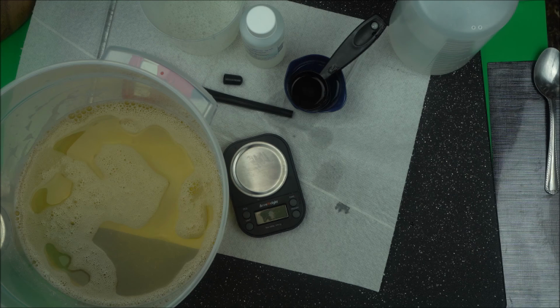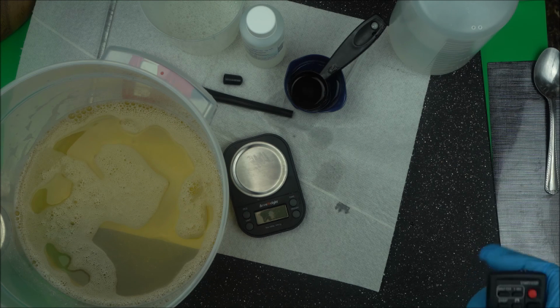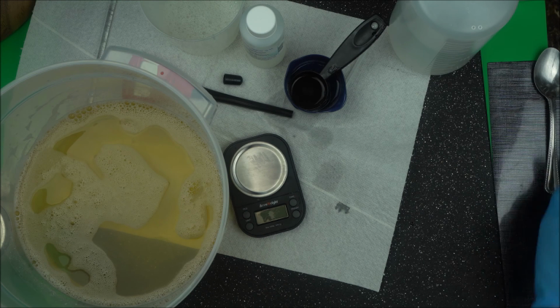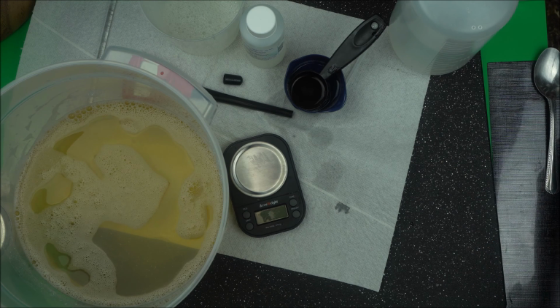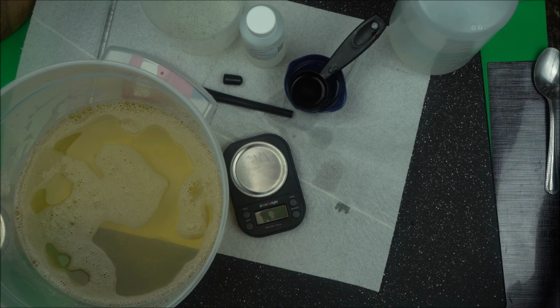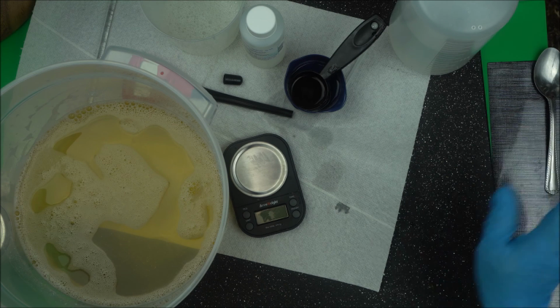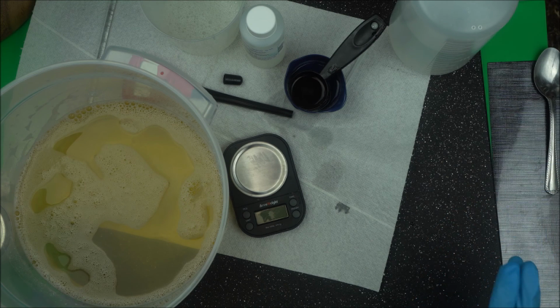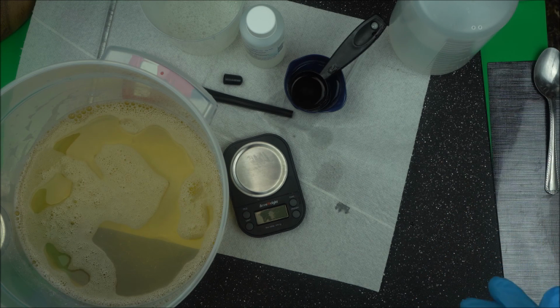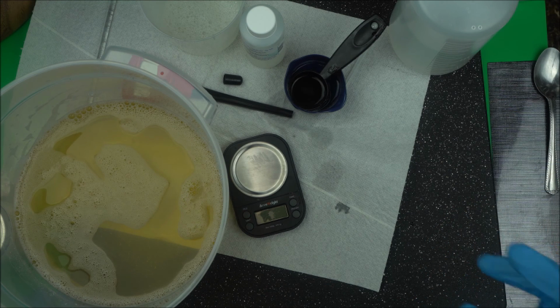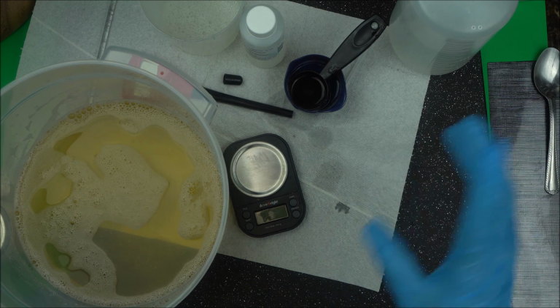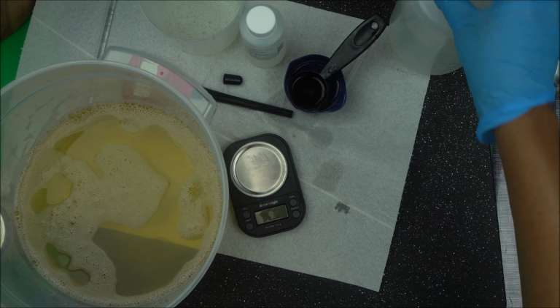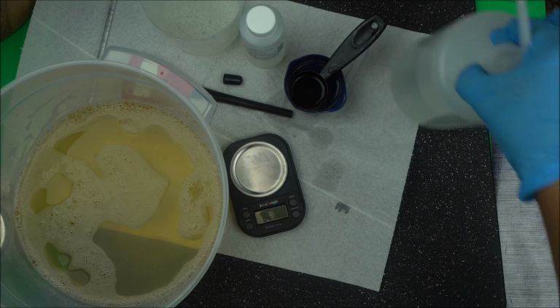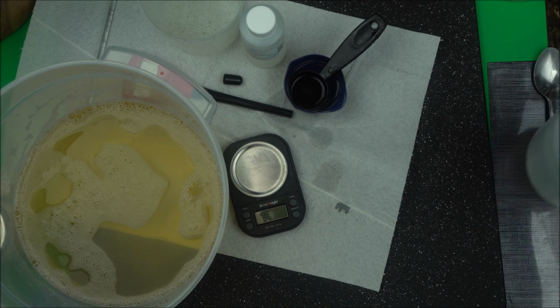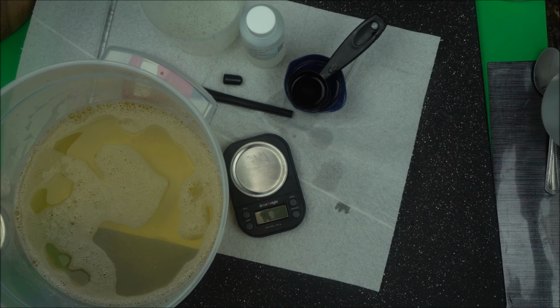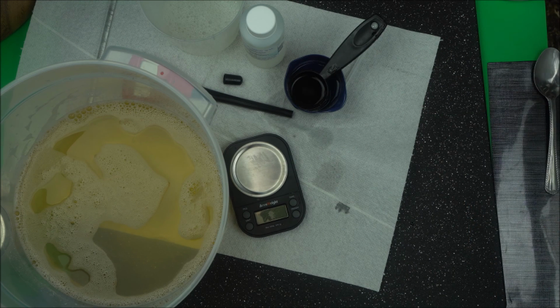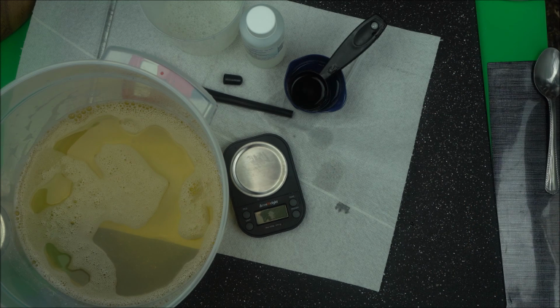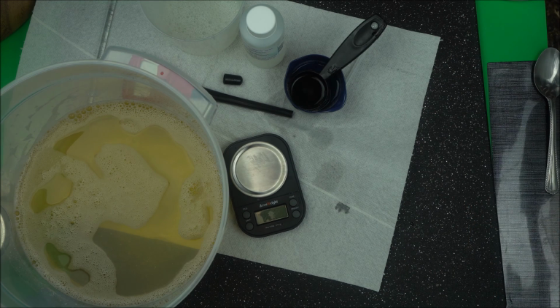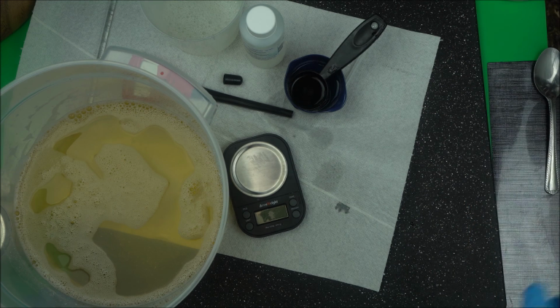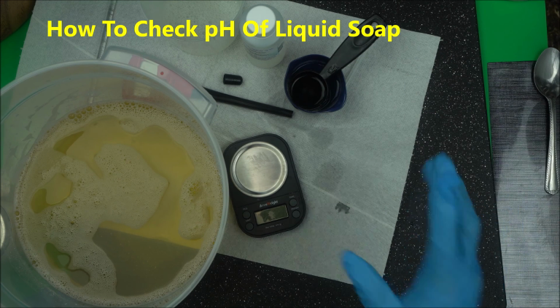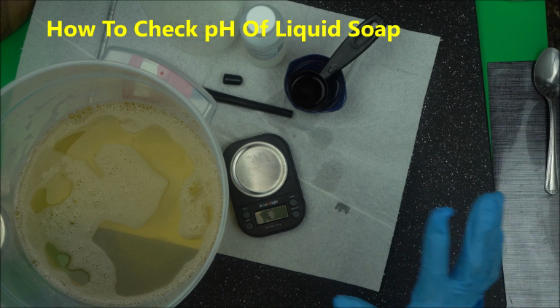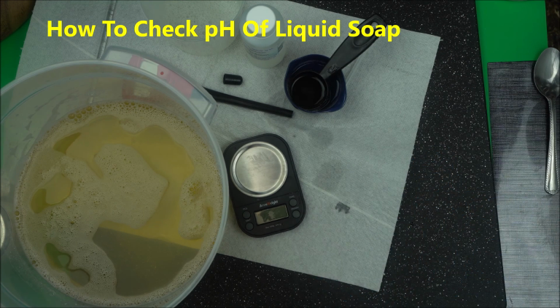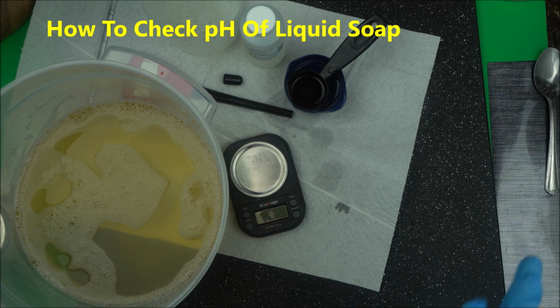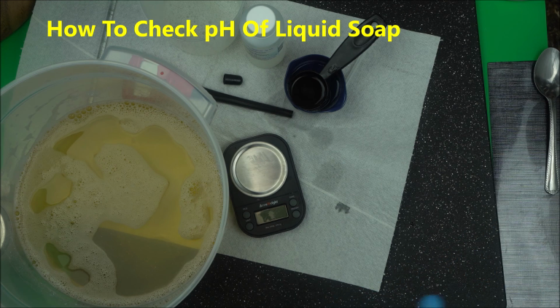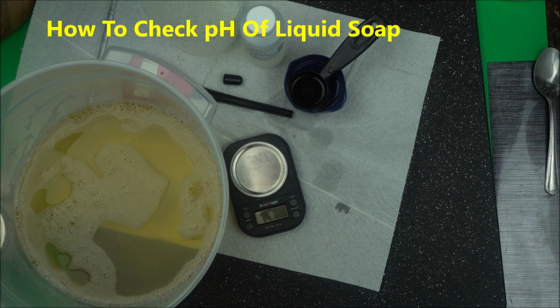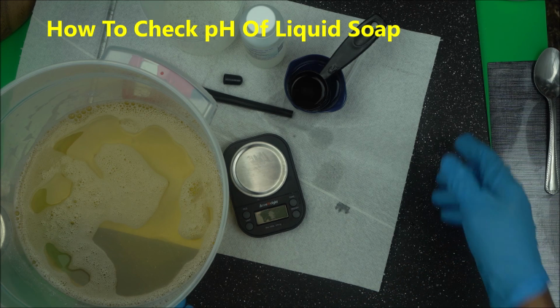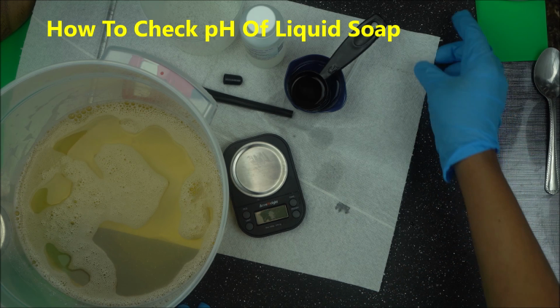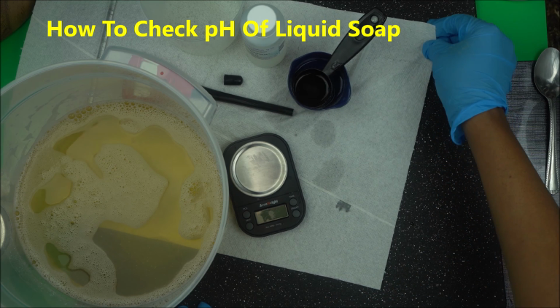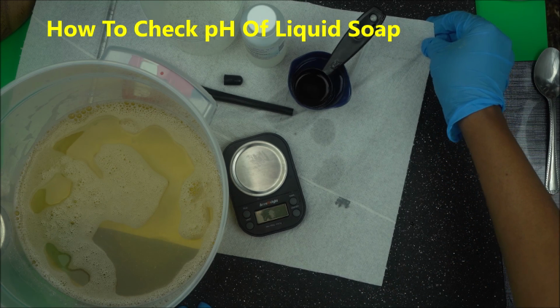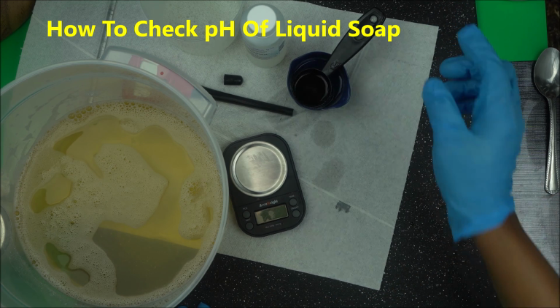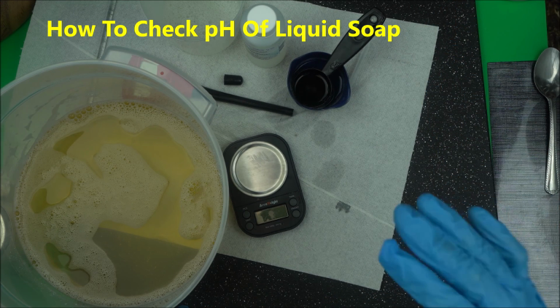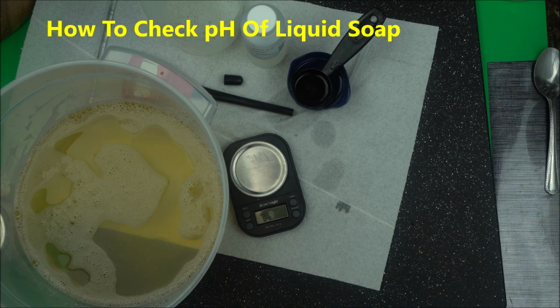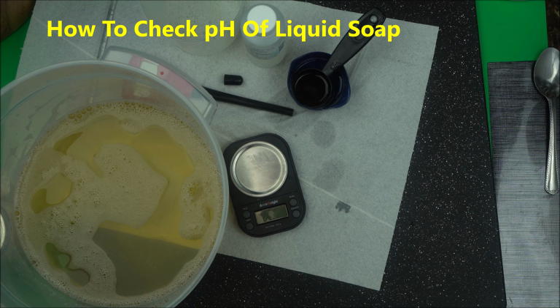Hello everyone, welcome to Natural Skincare School. In this video, I'm going to show you how to test the pH of your liquid soap. It's very important to check the pH of liquid soap so as to make it compatible with the skin.